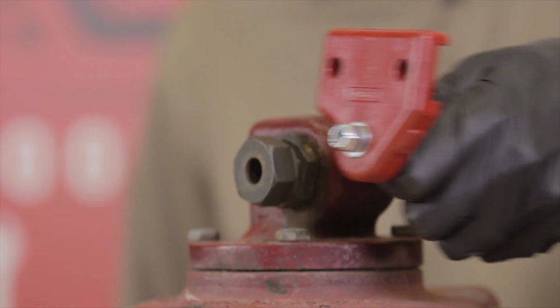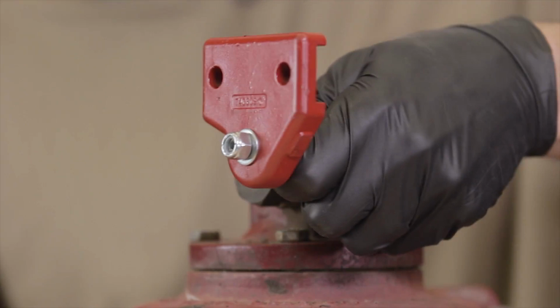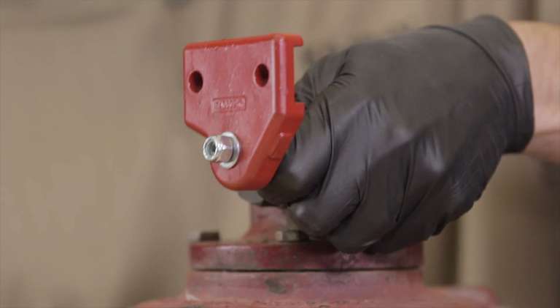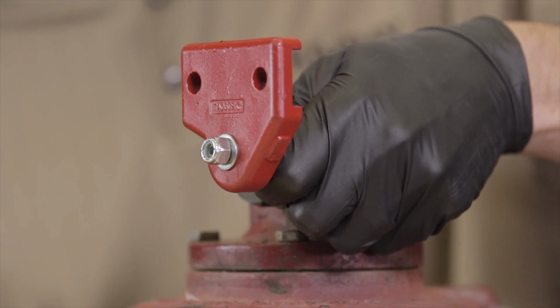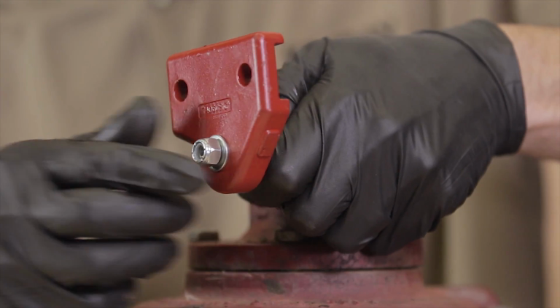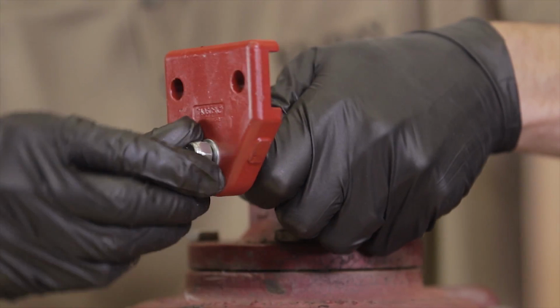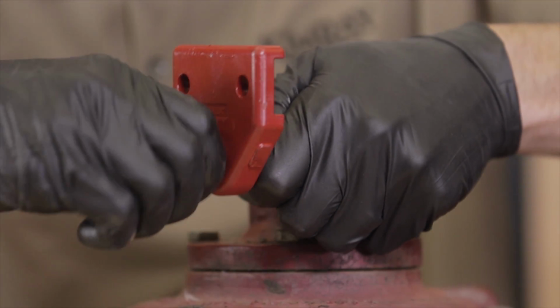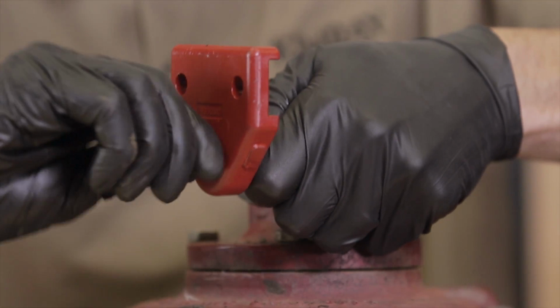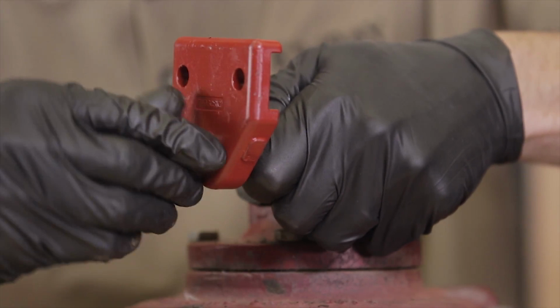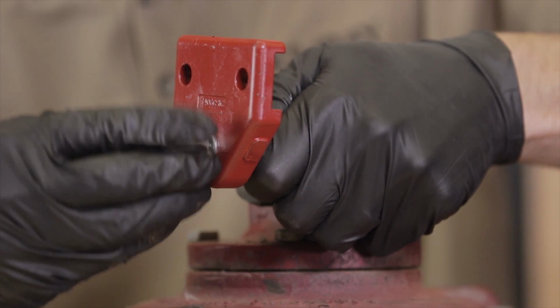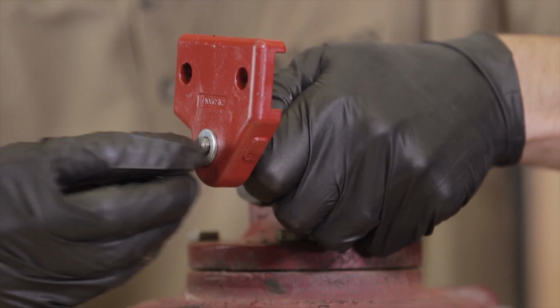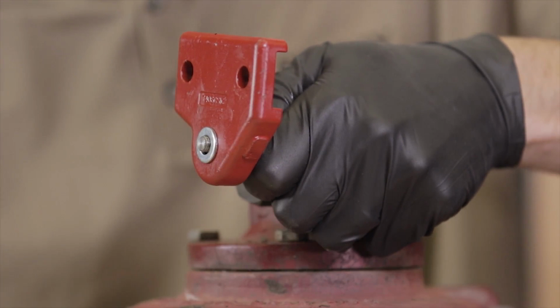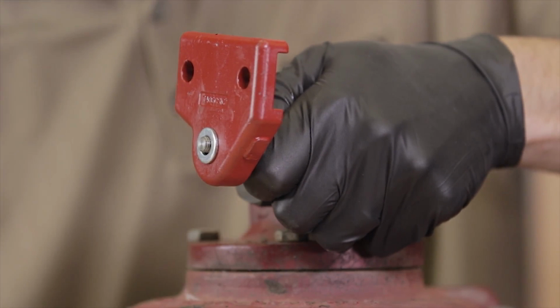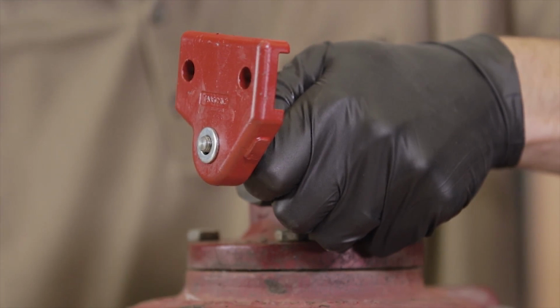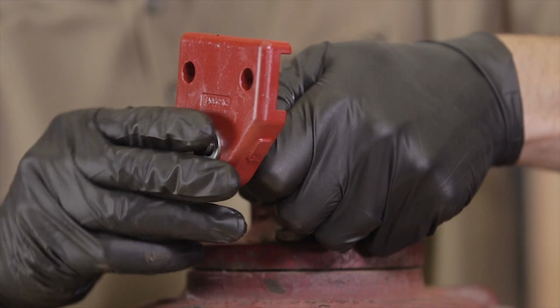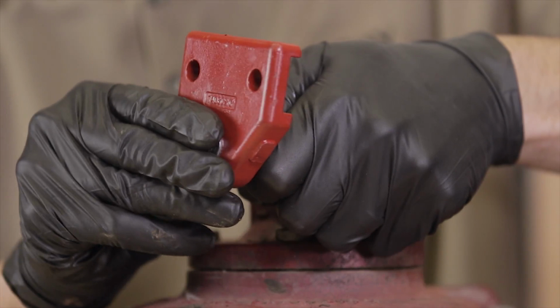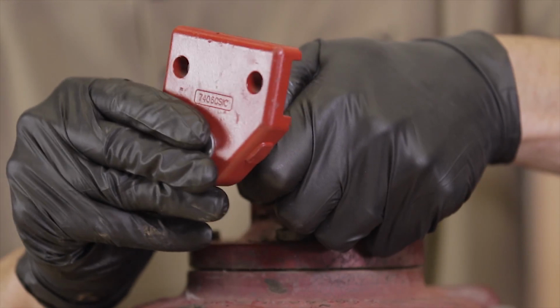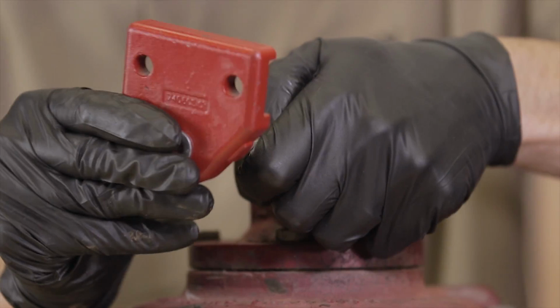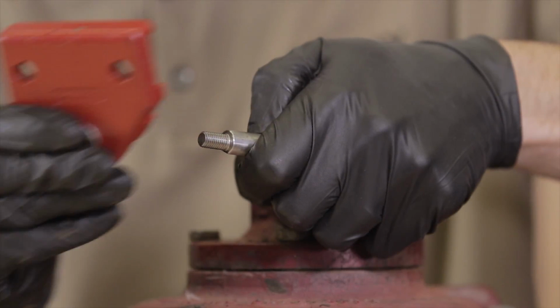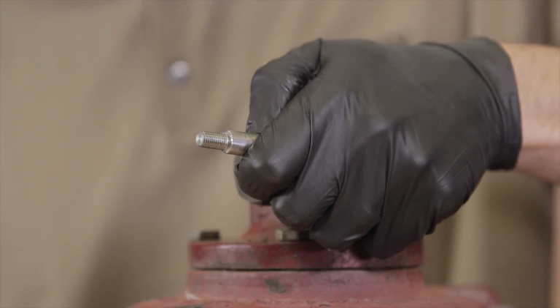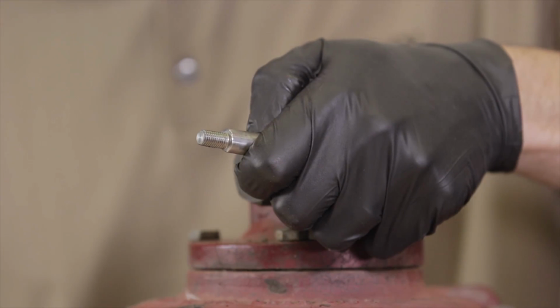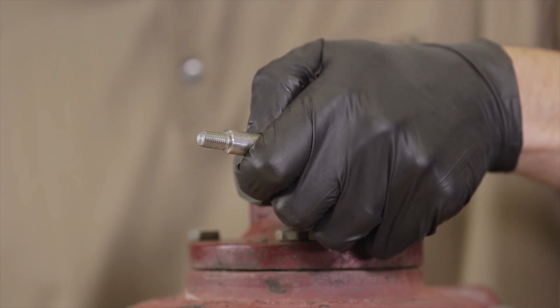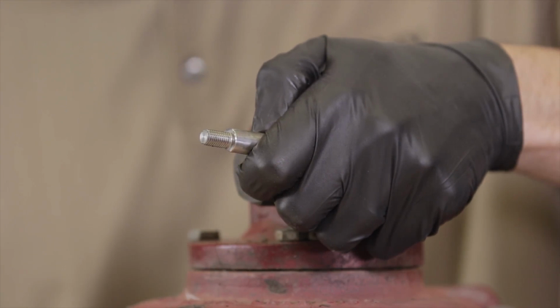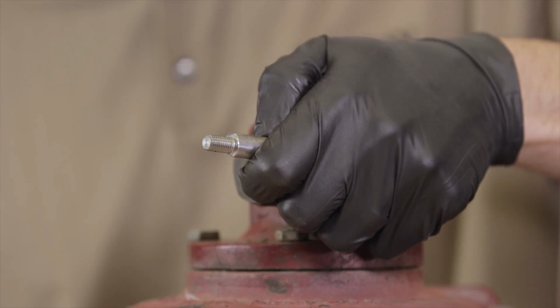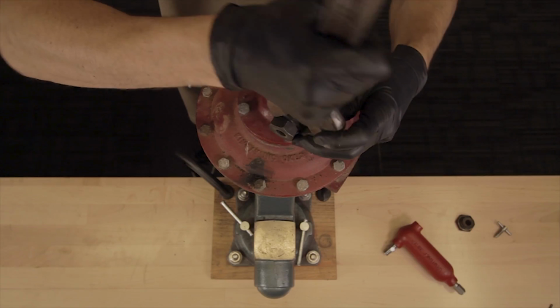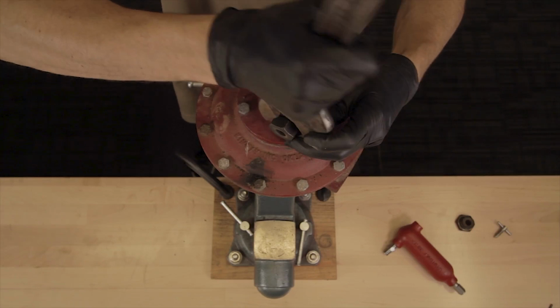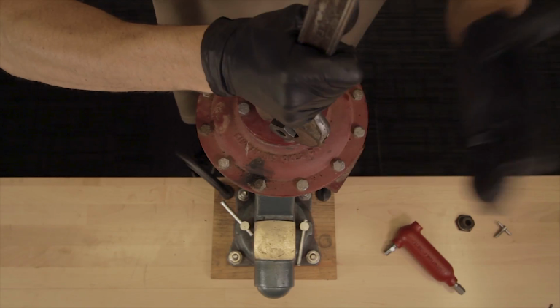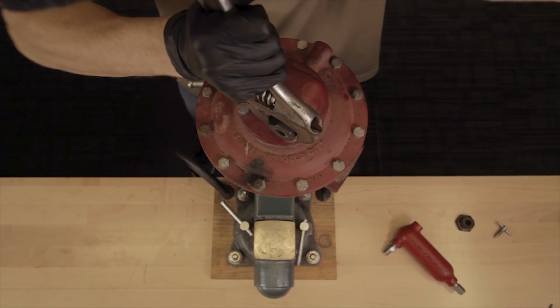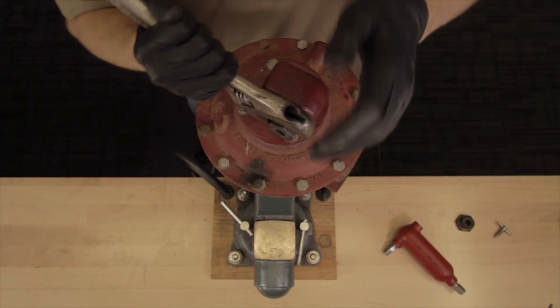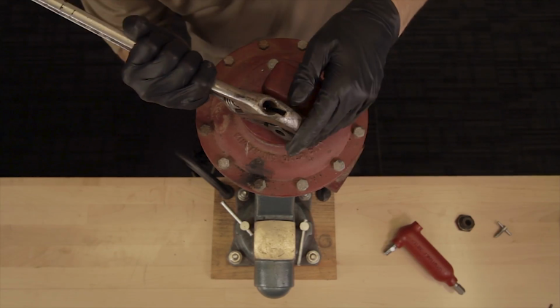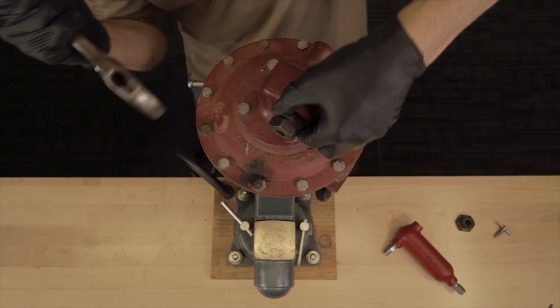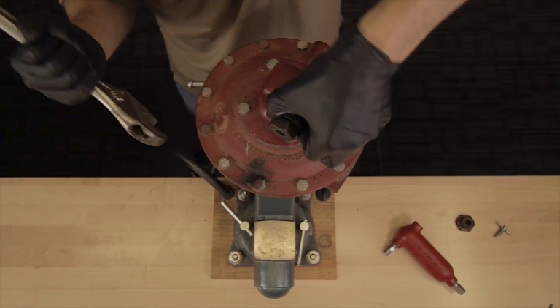If you have a new style hub design, there is no set screw, so you will need to remove the nut and washer and simply slide the hub off. Remove the stuffing box assembly from the shaft.